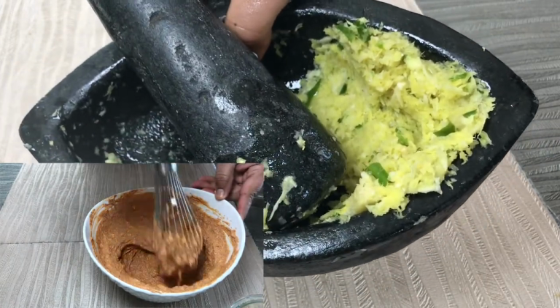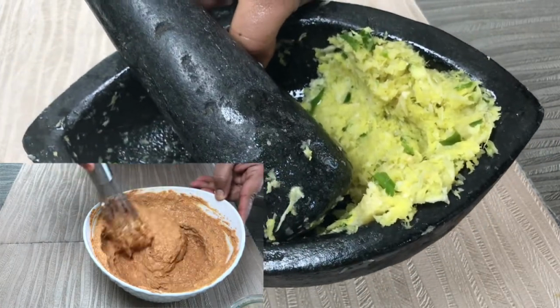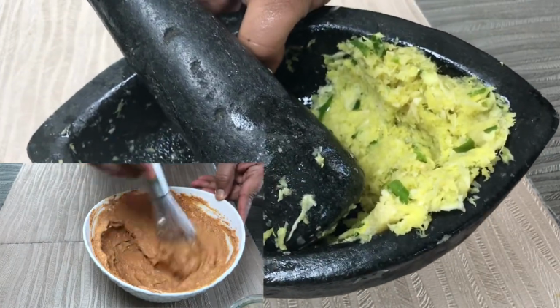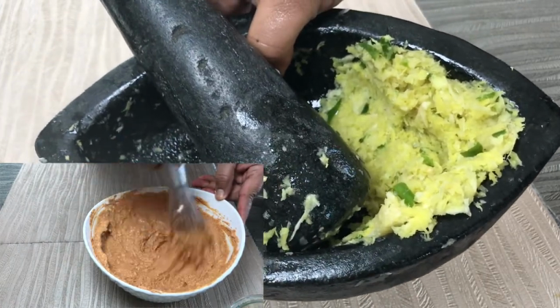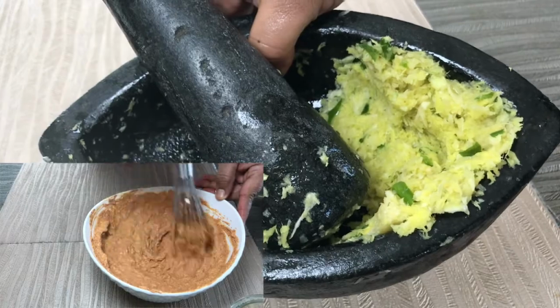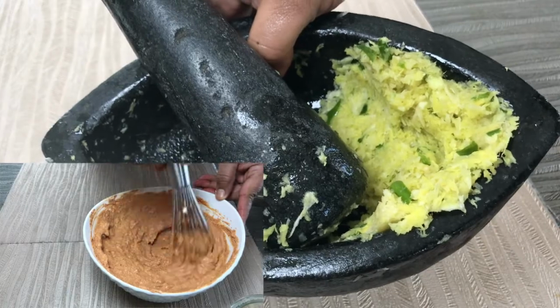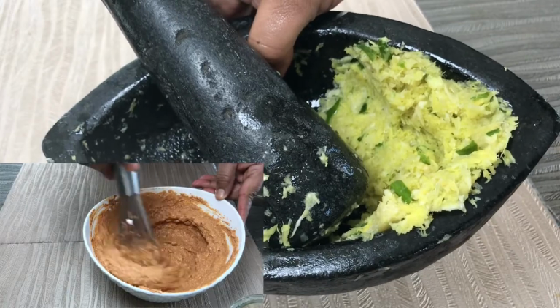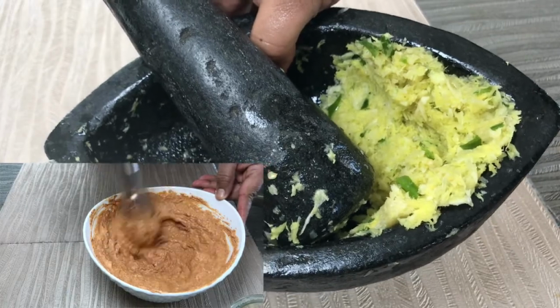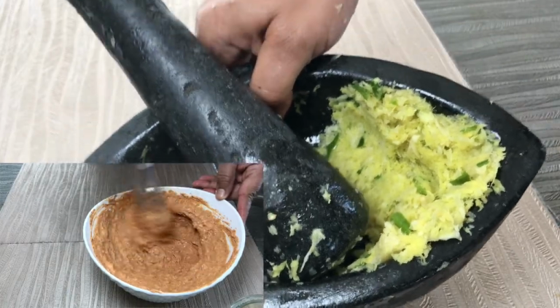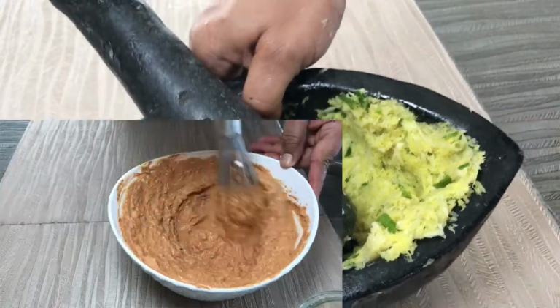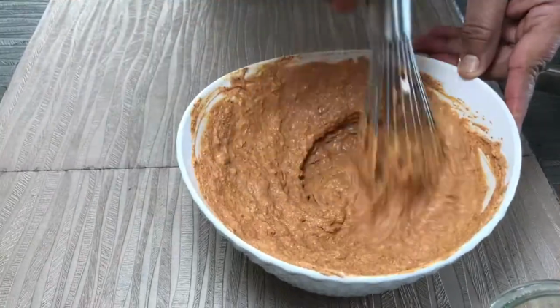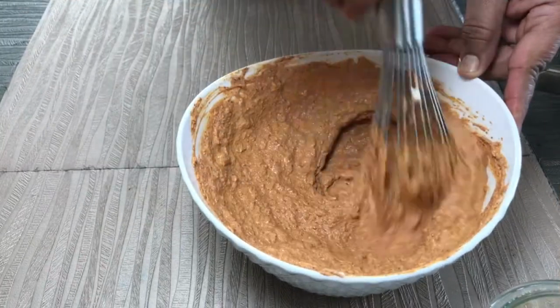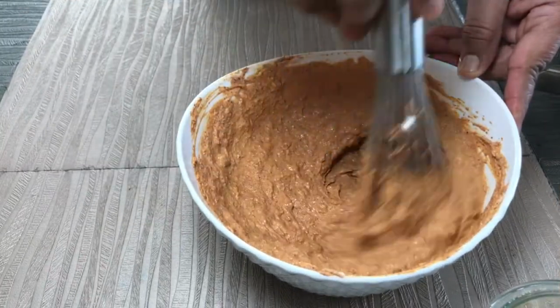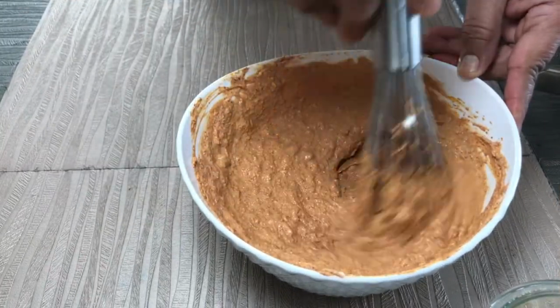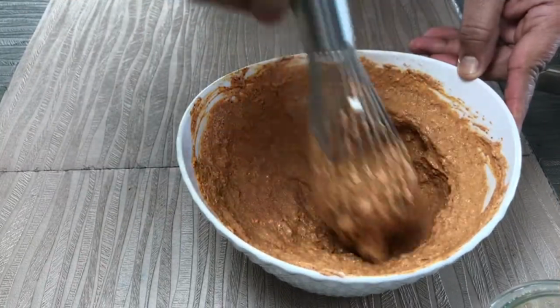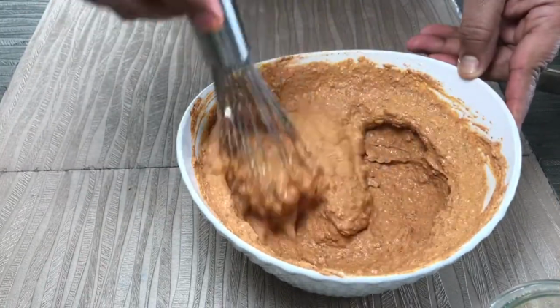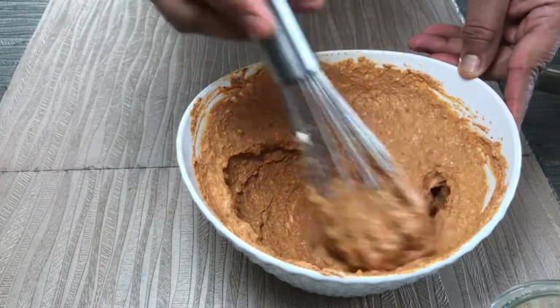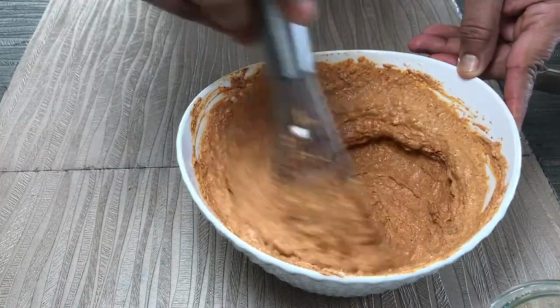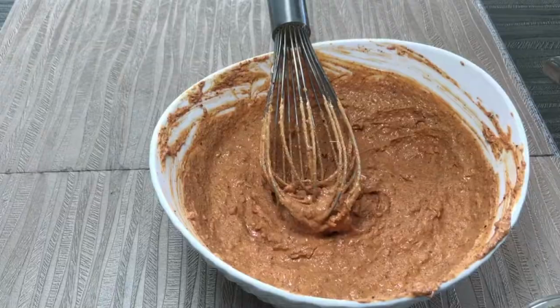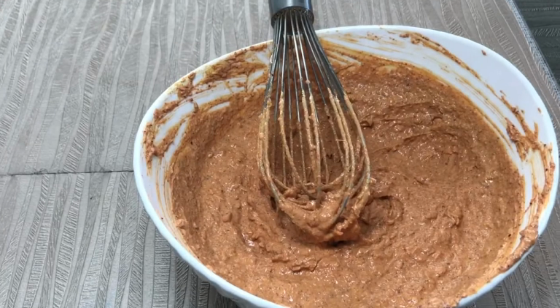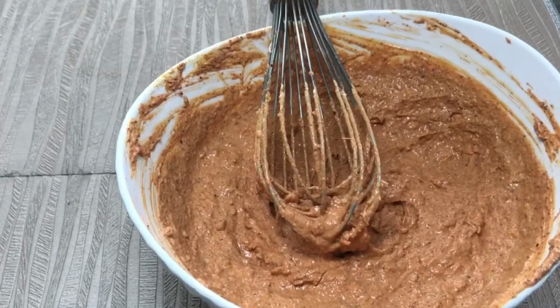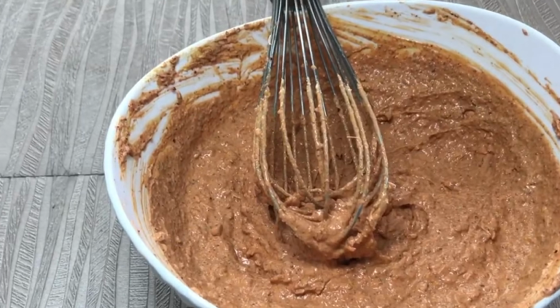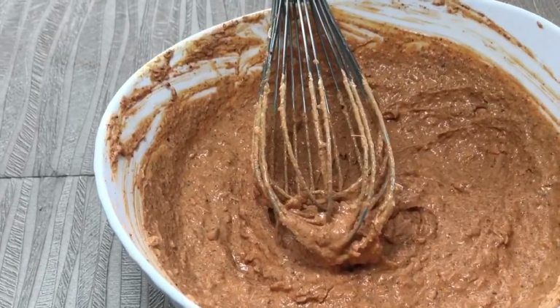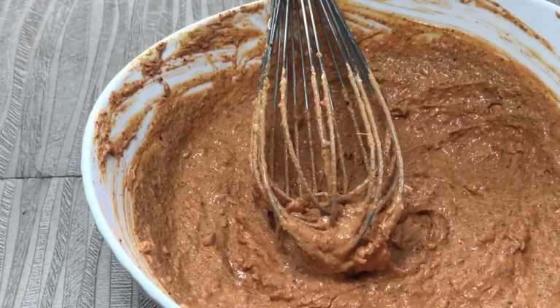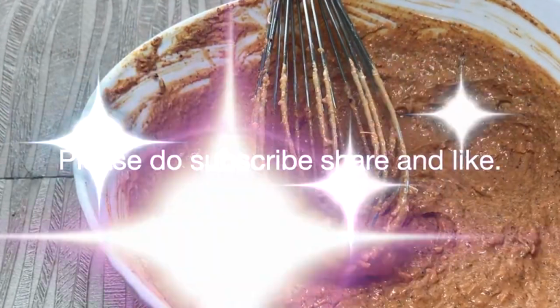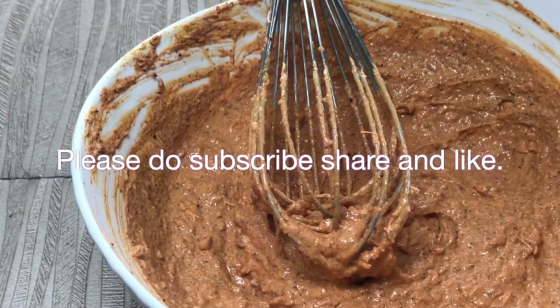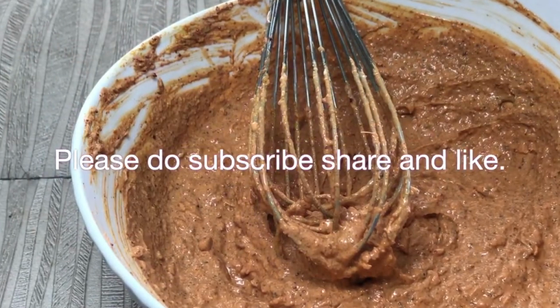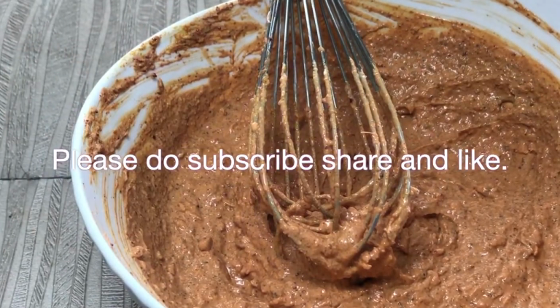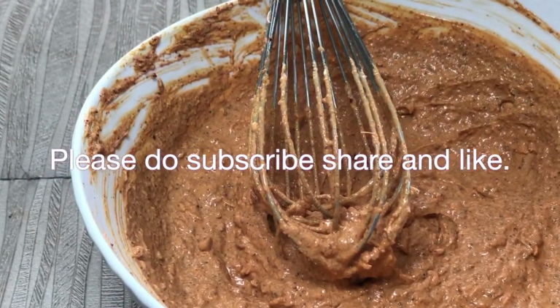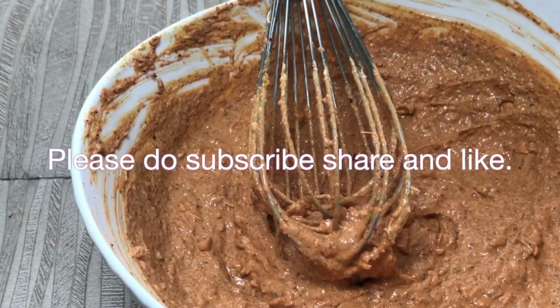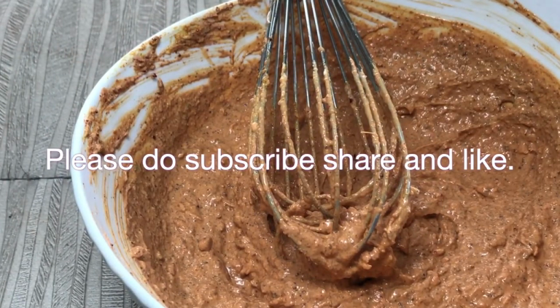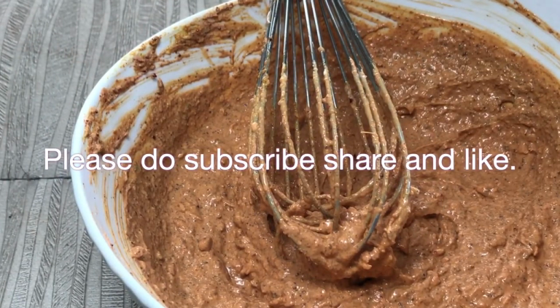Please do try this recipe at home and let me know how it turns out. Don't forget to subscribe, share, and like. Thank you guys.